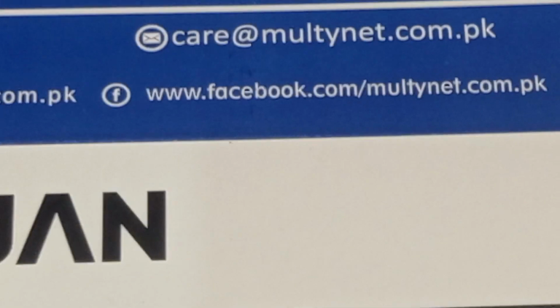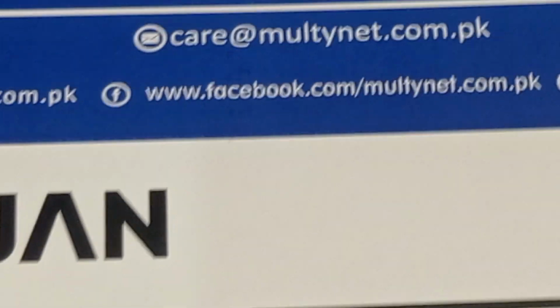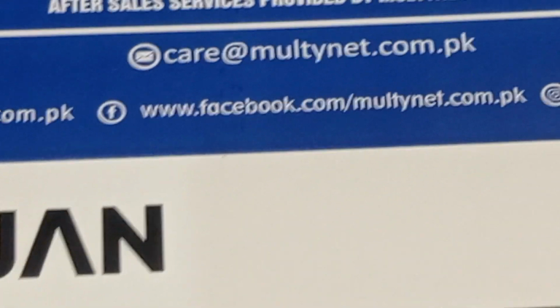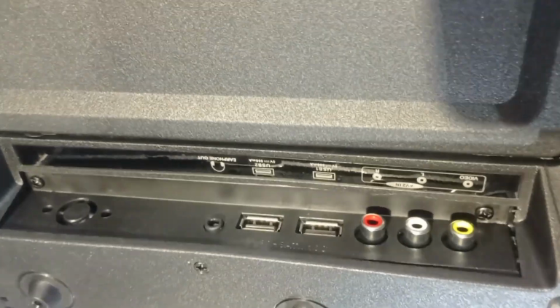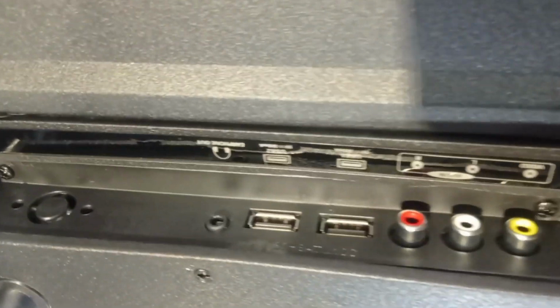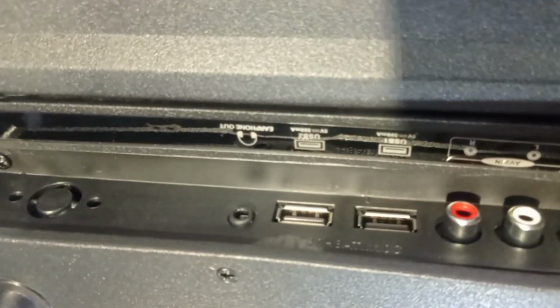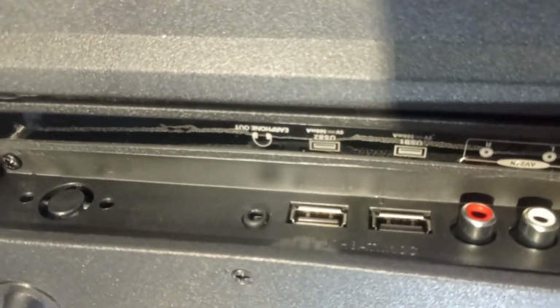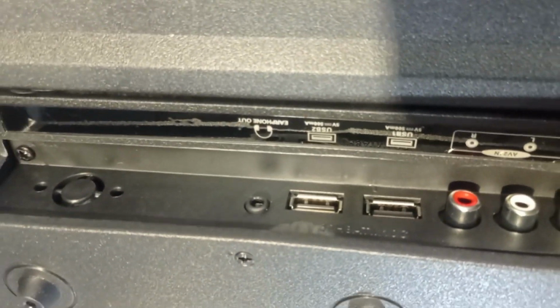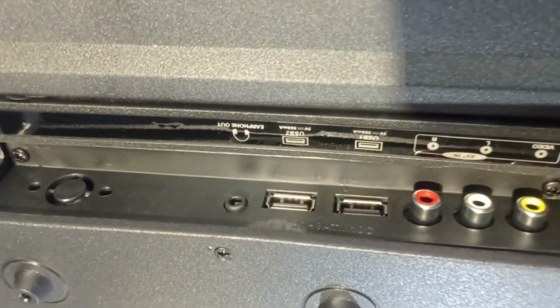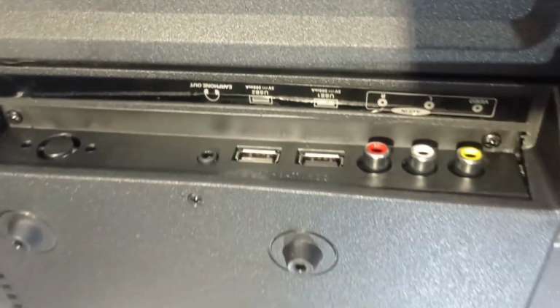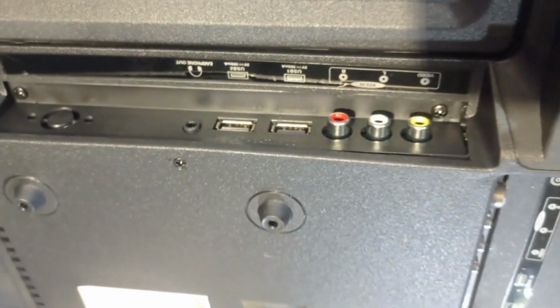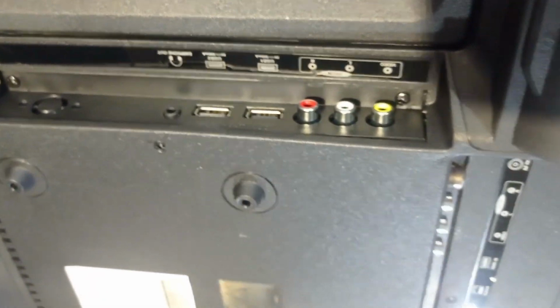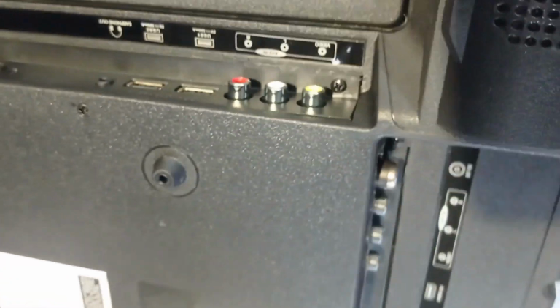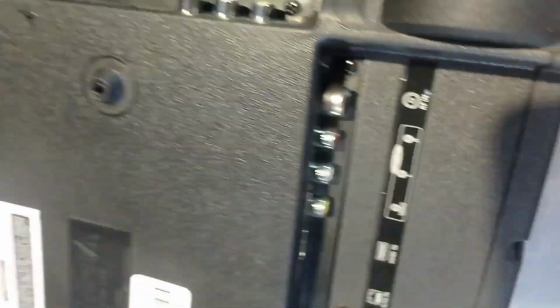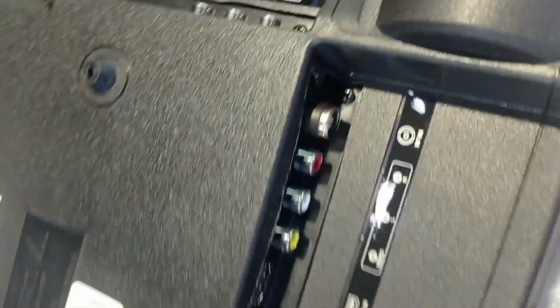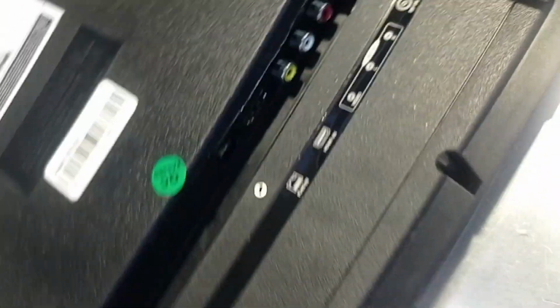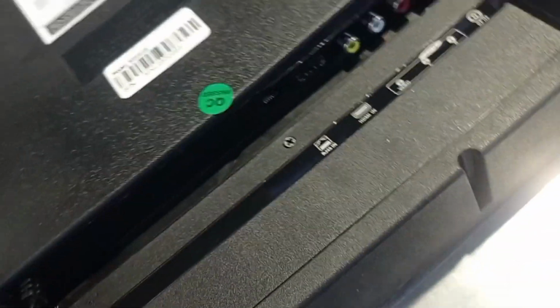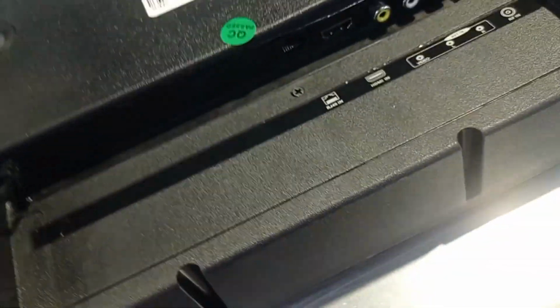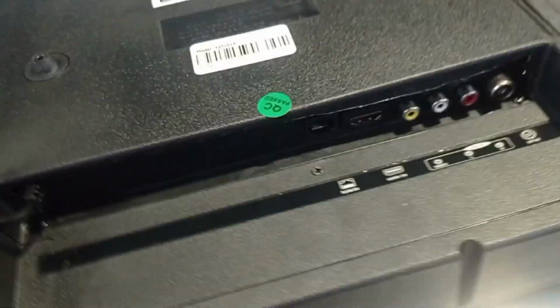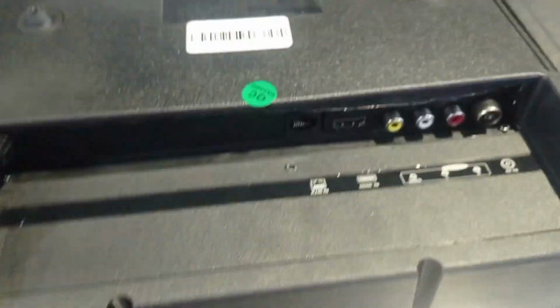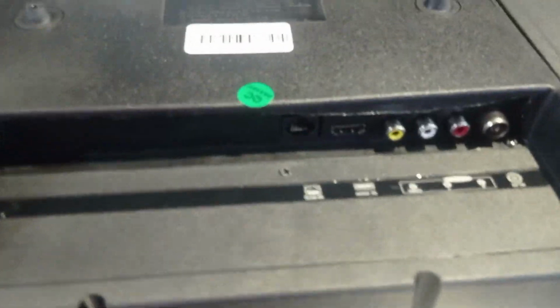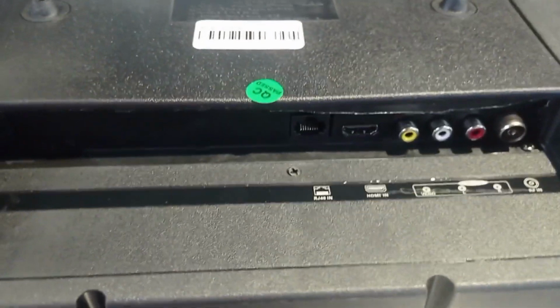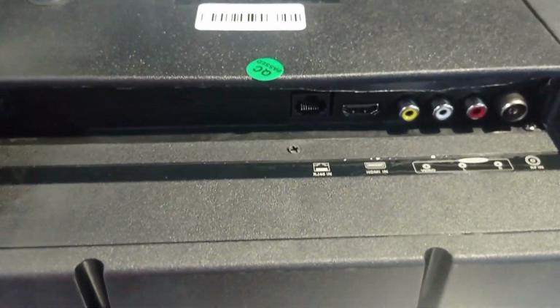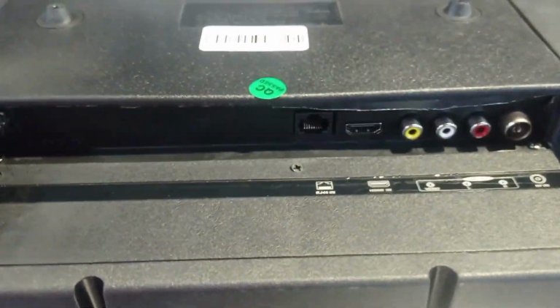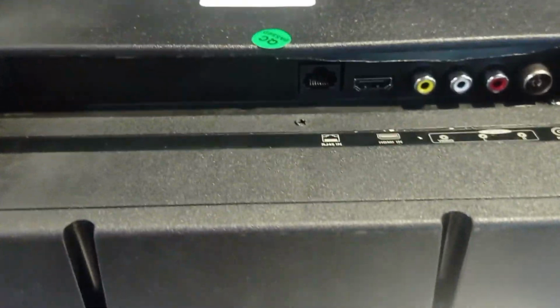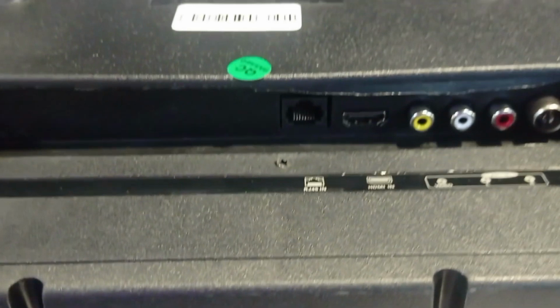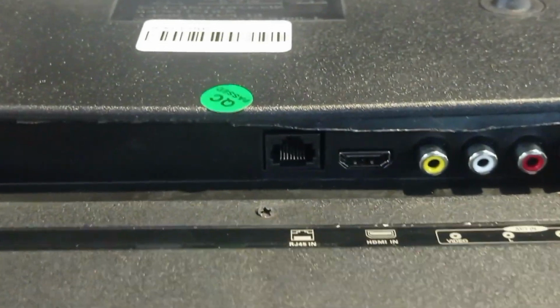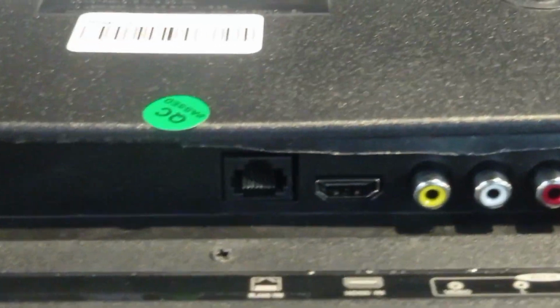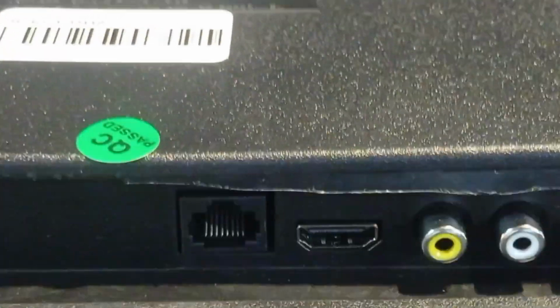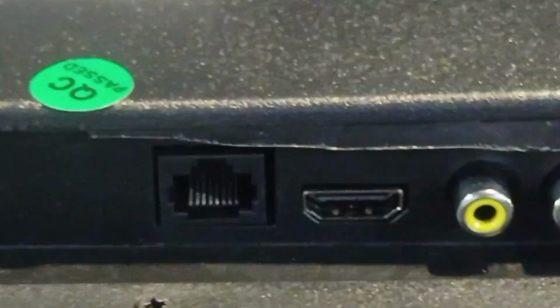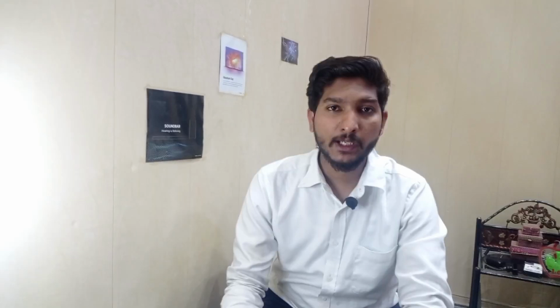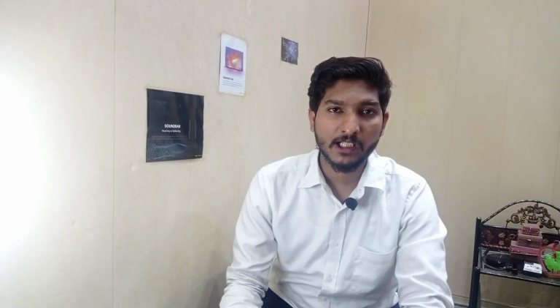If we talk about inputs, we get 2 USB ports version 2.0, audio-video cables, headphone port, AUX input, and LAN input.